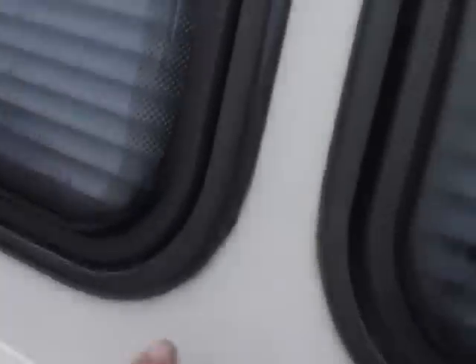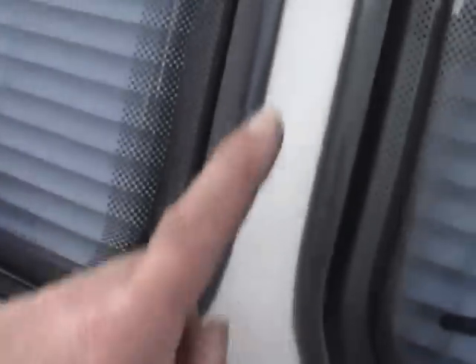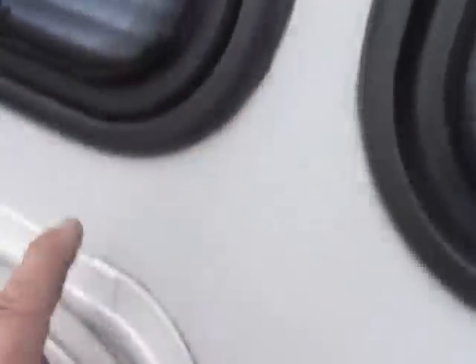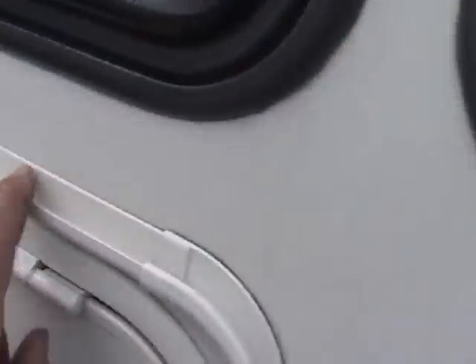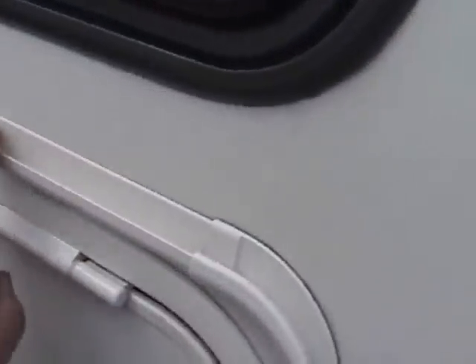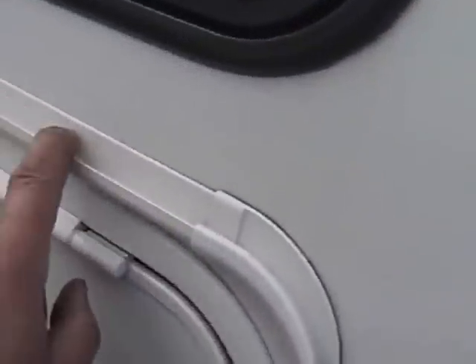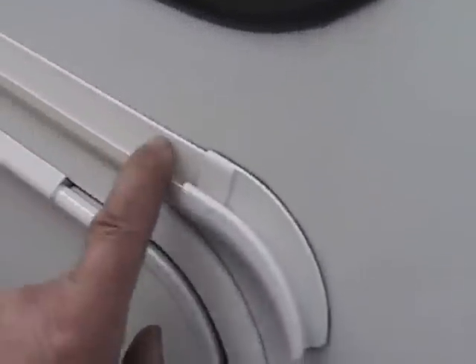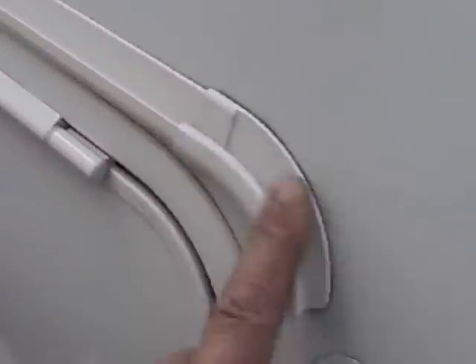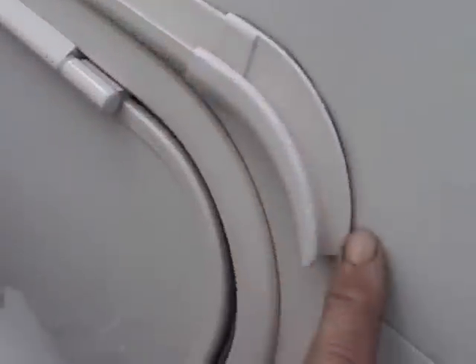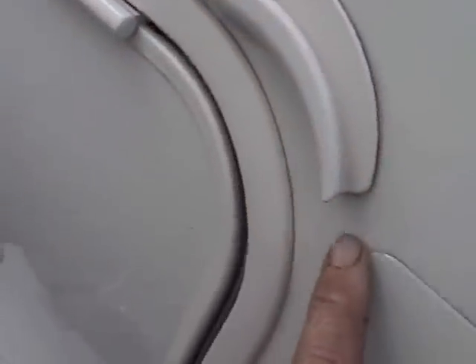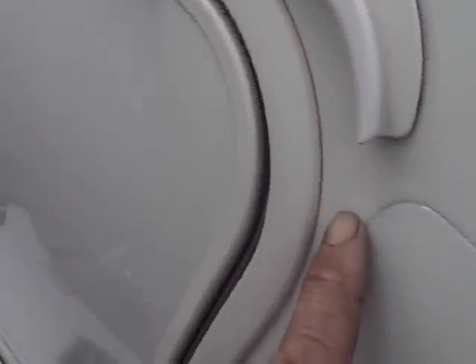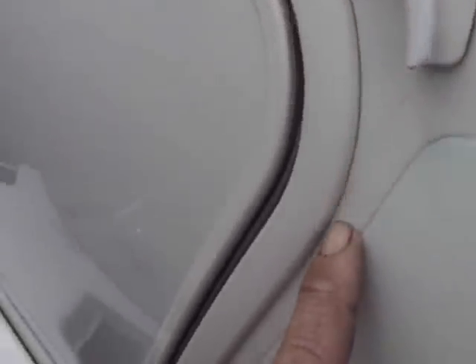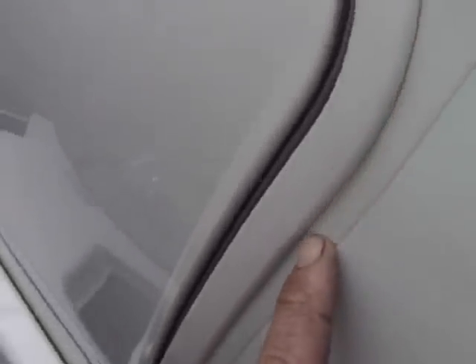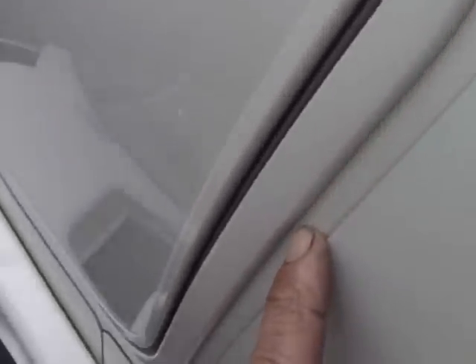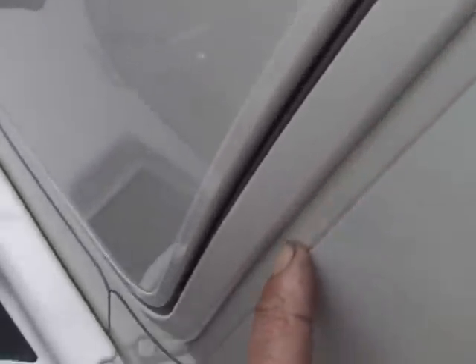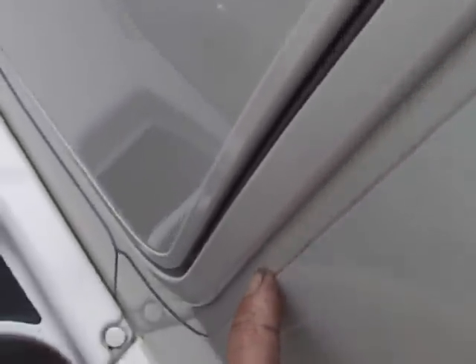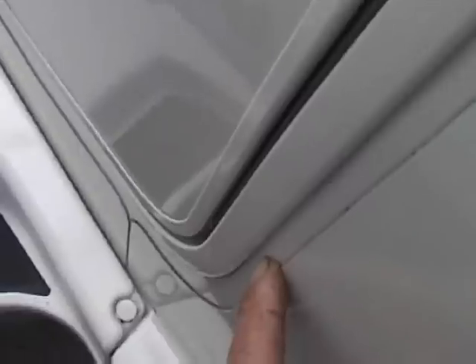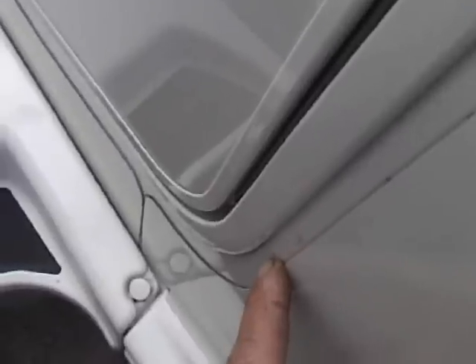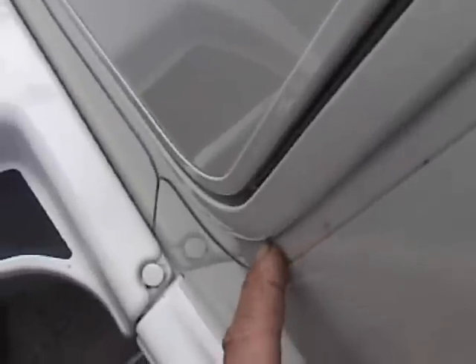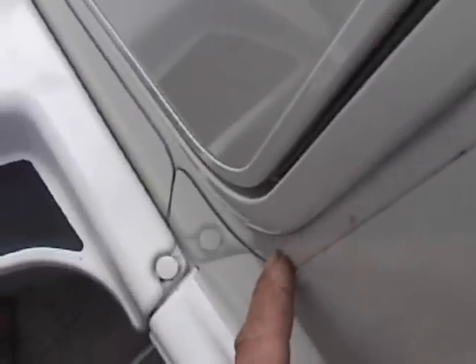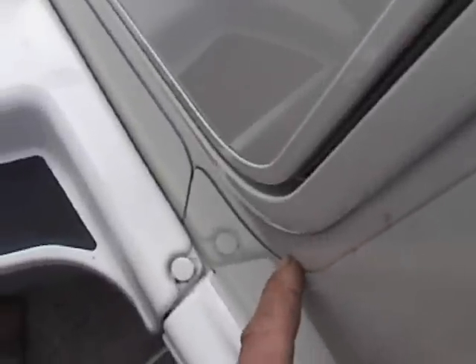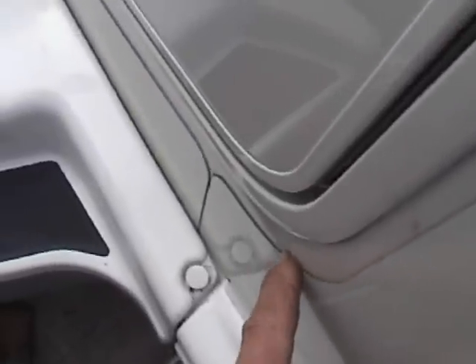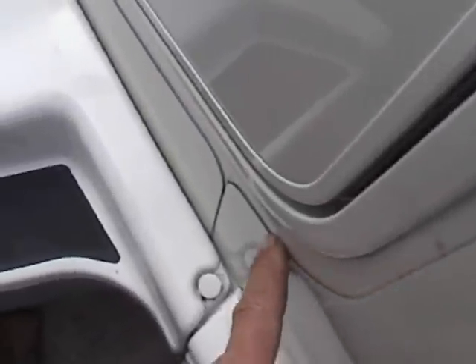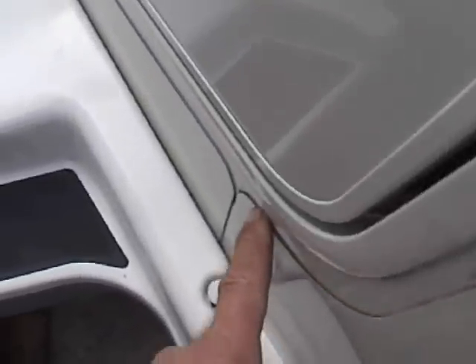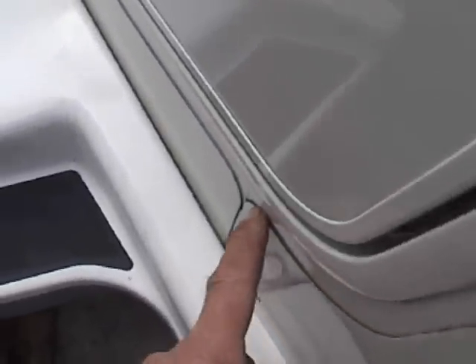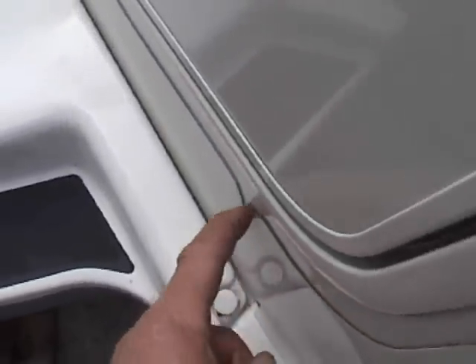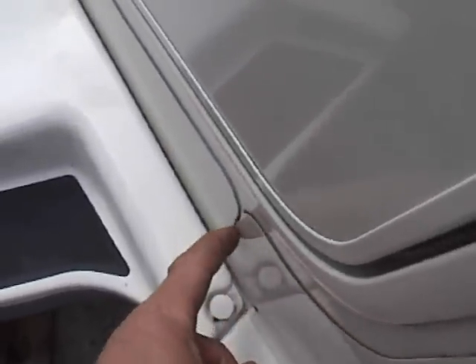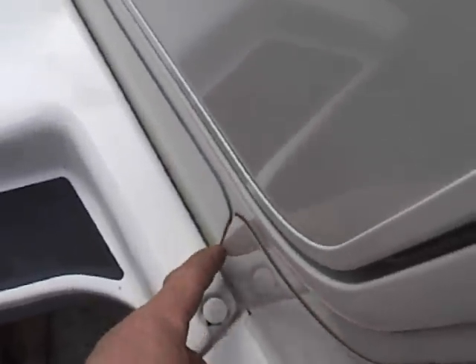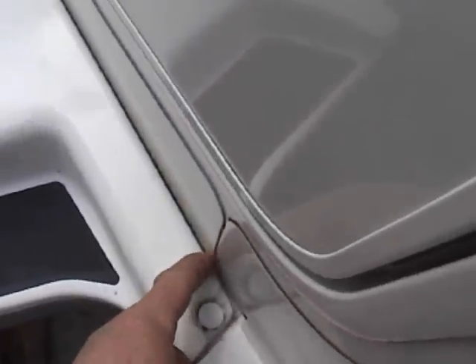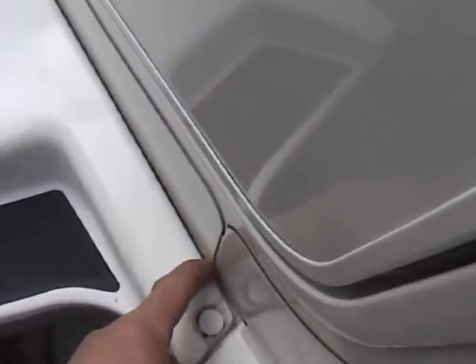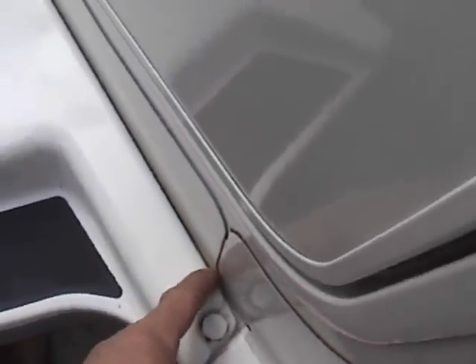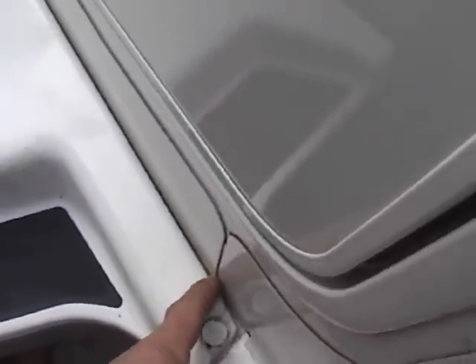Water runs off the windows or down this channel, which then directs it down here and through the gap, then down again.